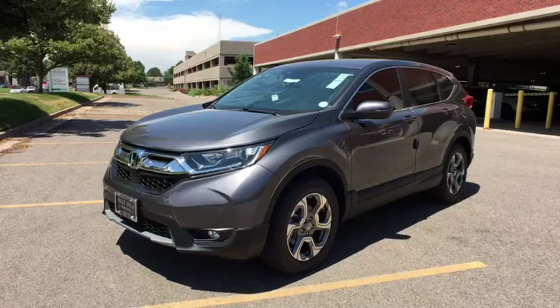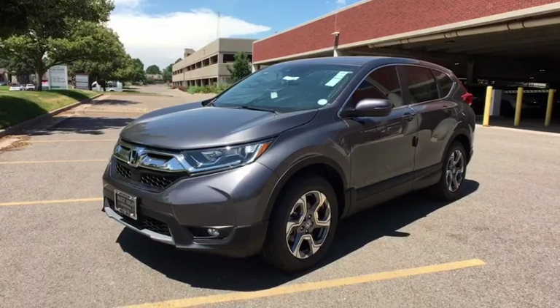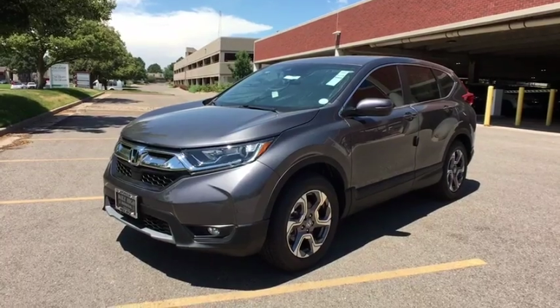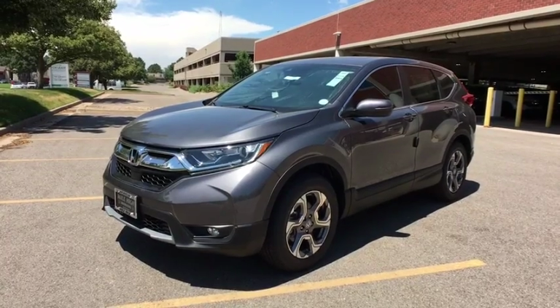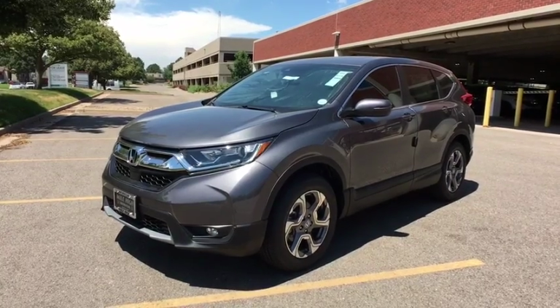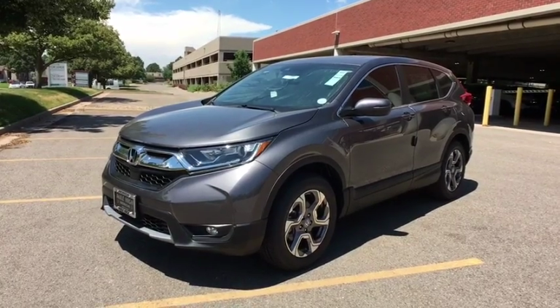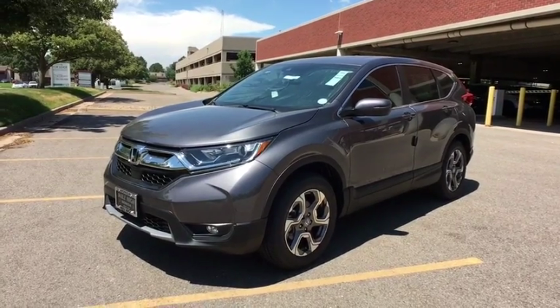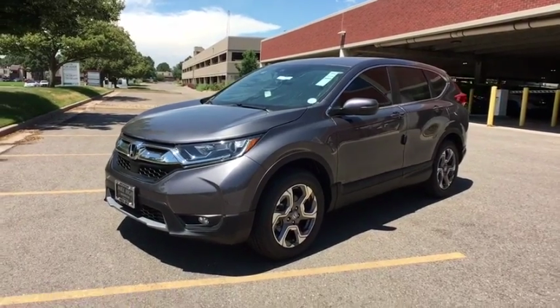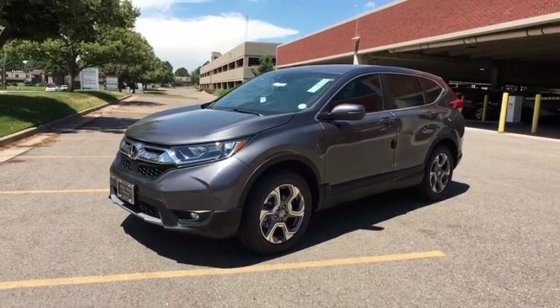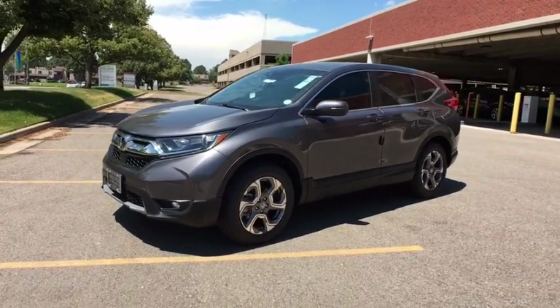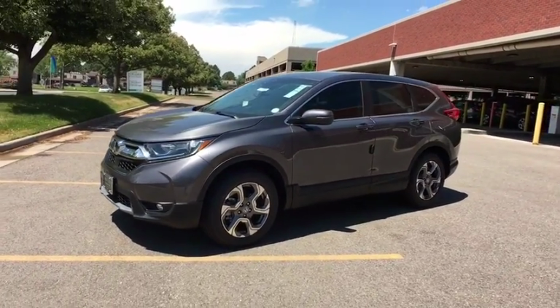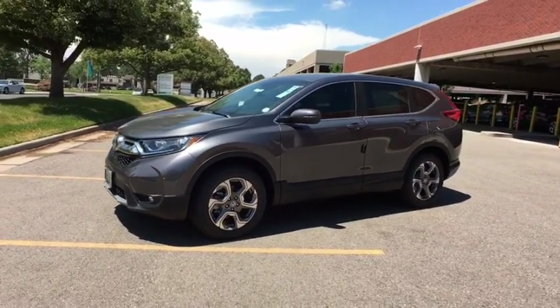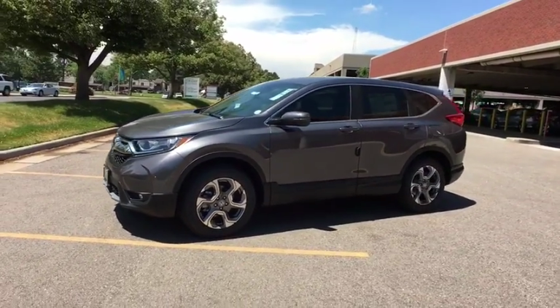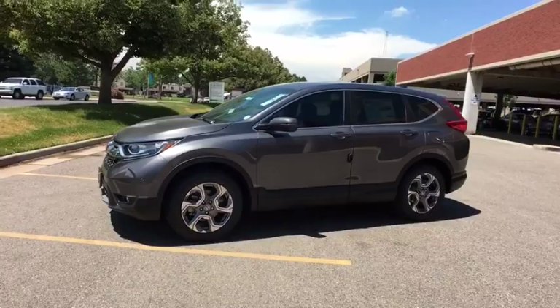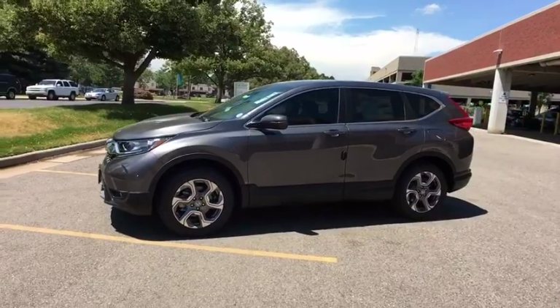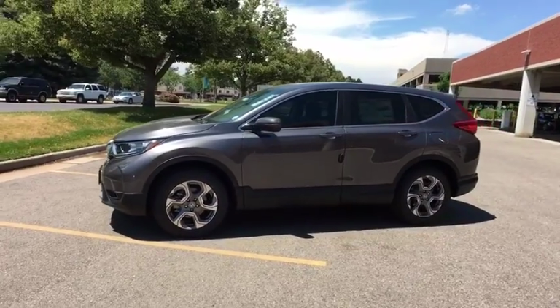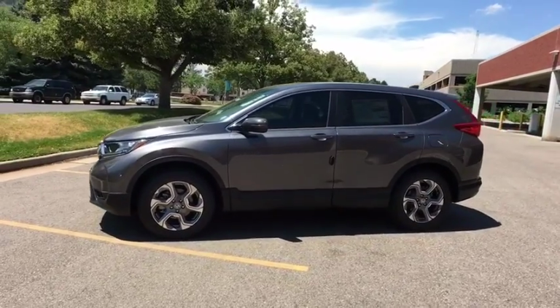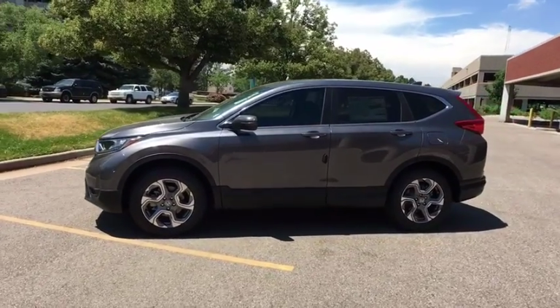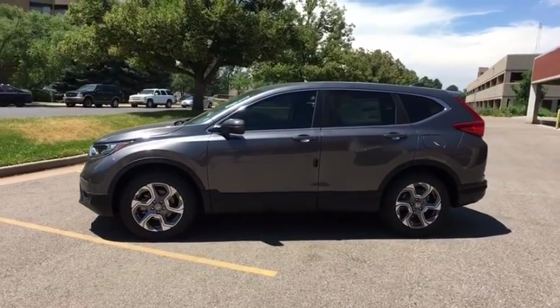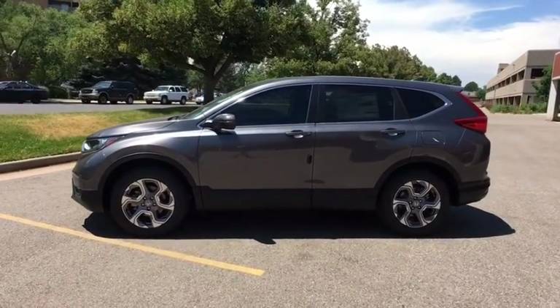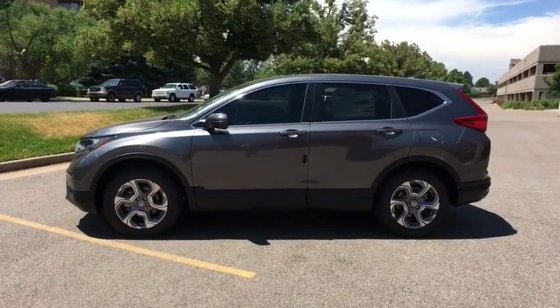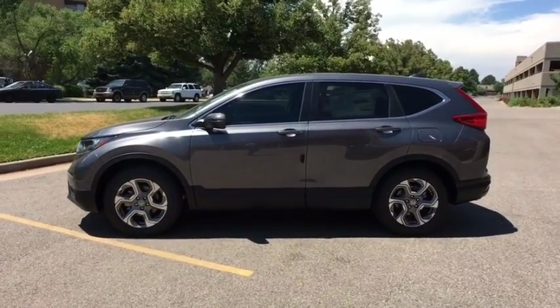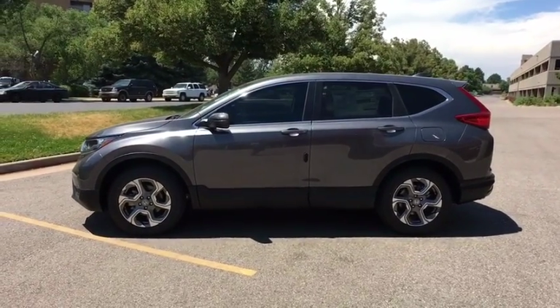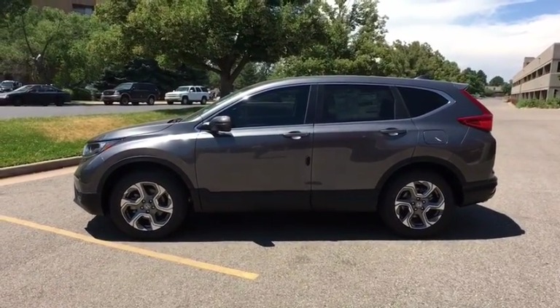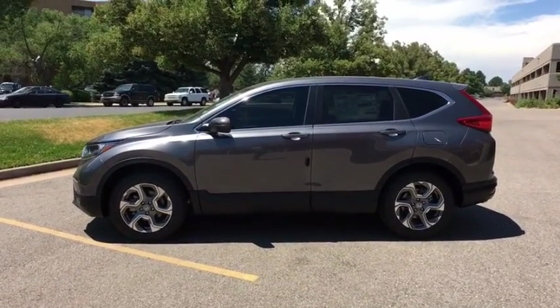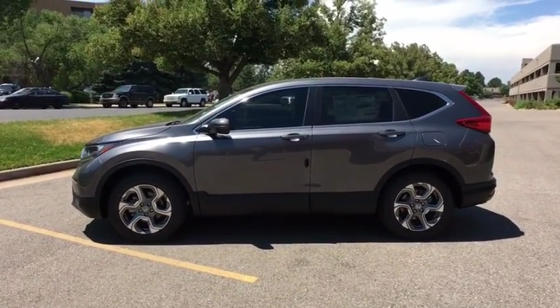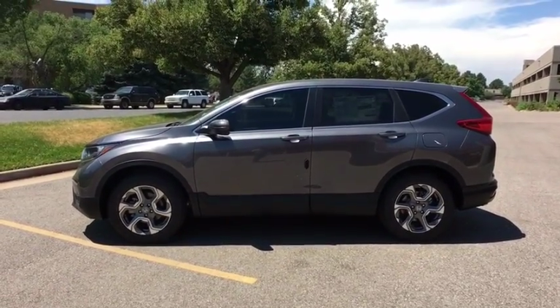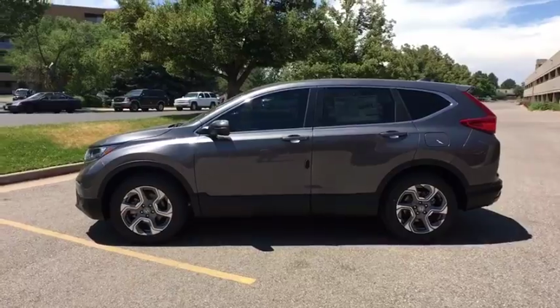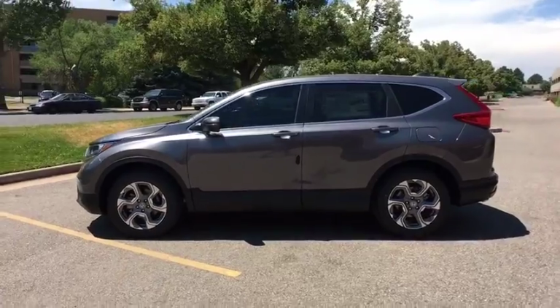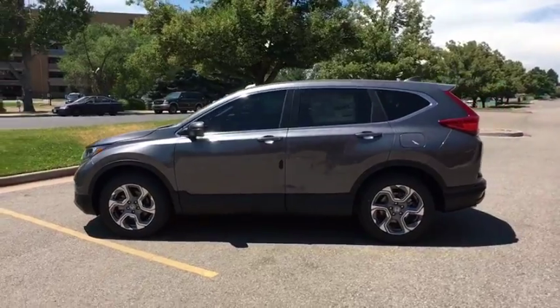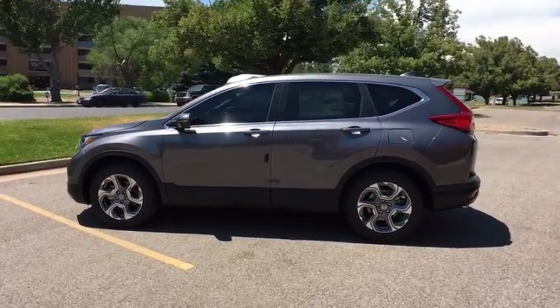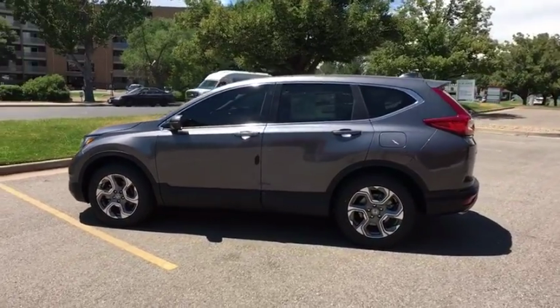We are pleased to show you the 2019 Honda CR-V — a top recommended vehicle because of its car-like driving manners, good value, cool technology, and comfy interior.